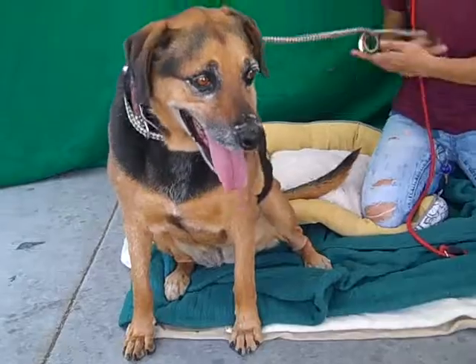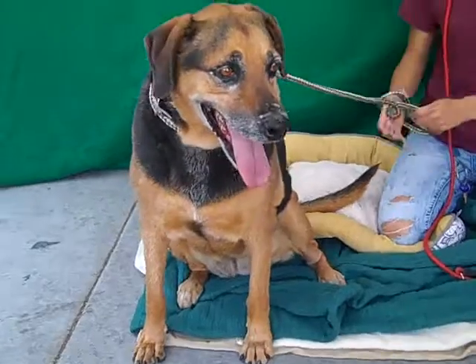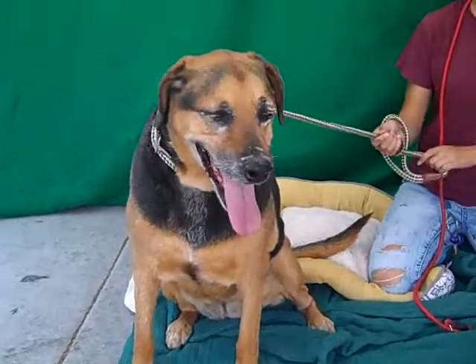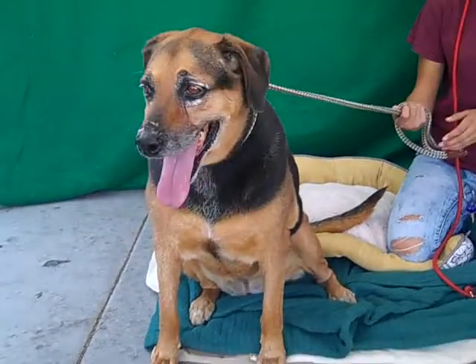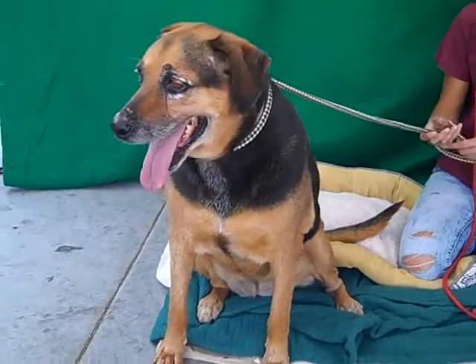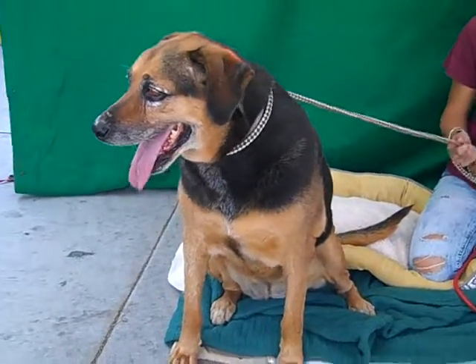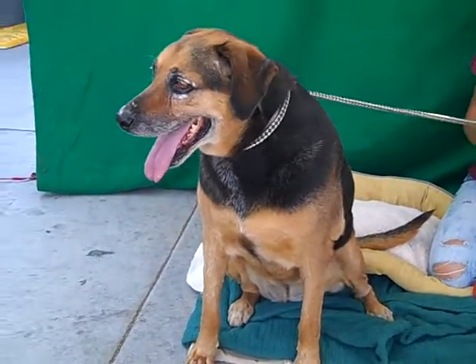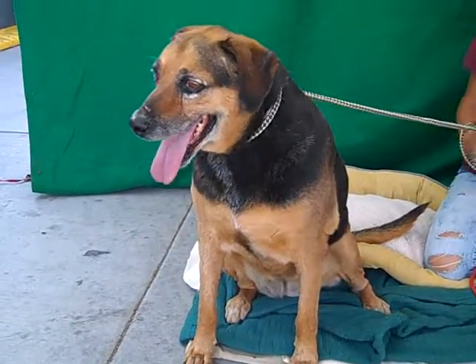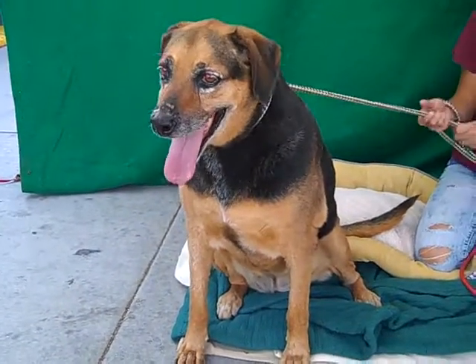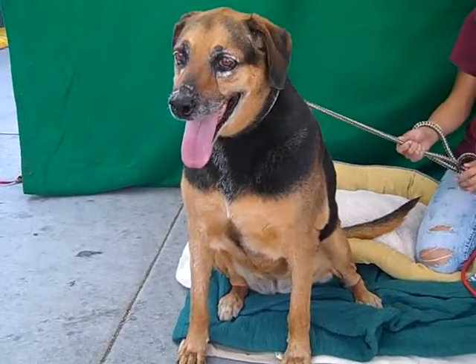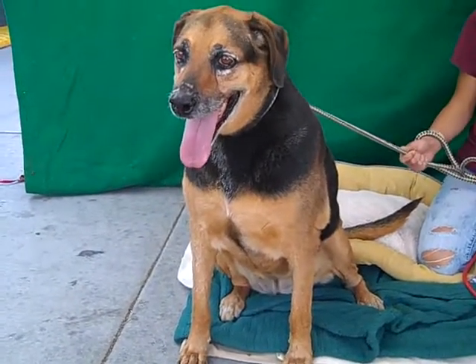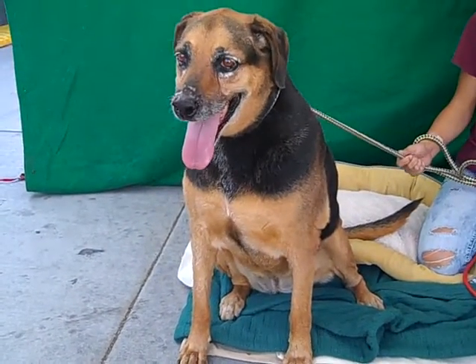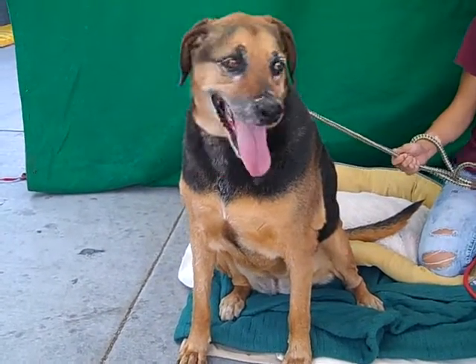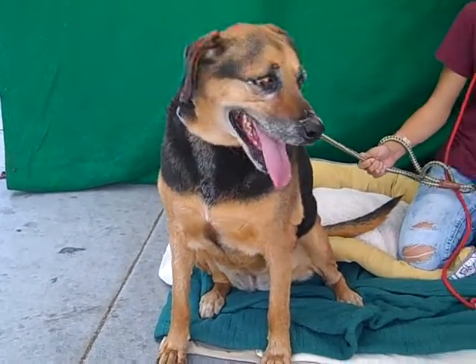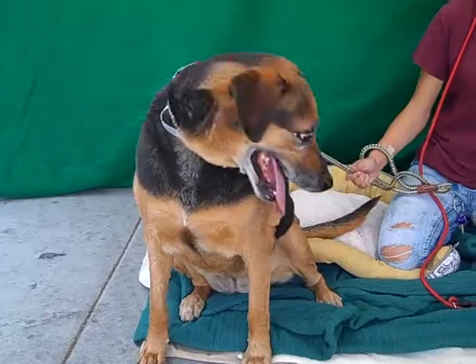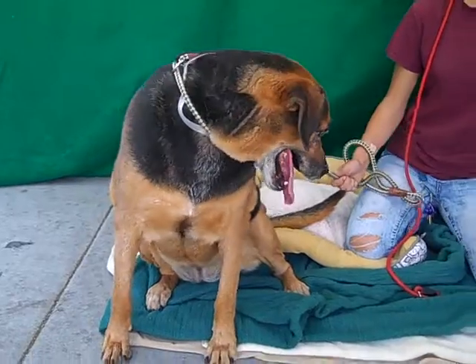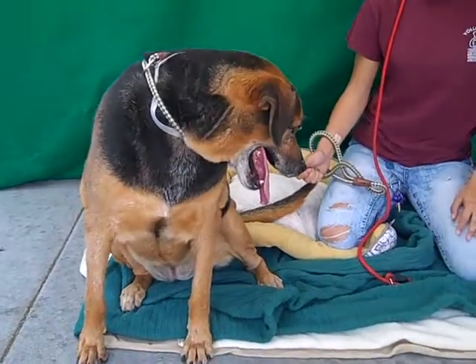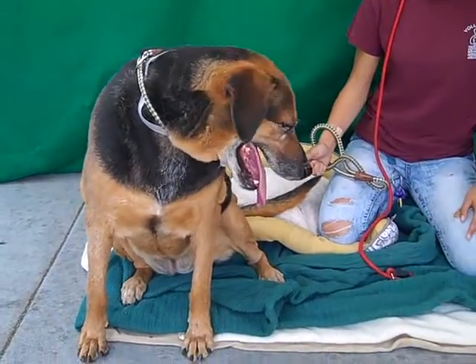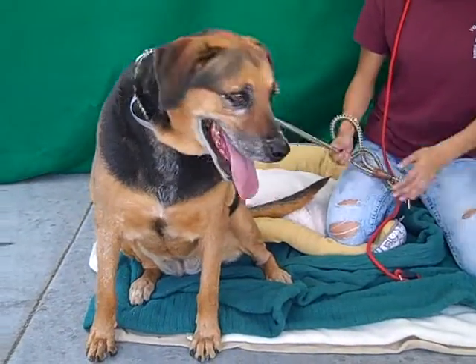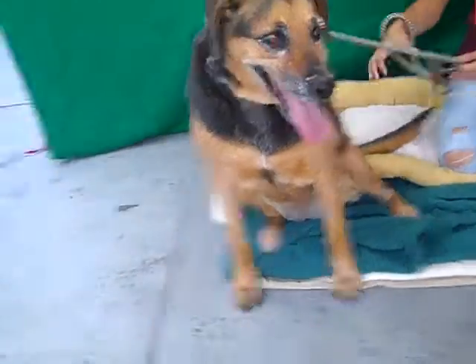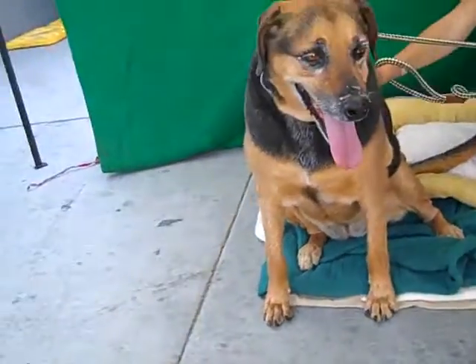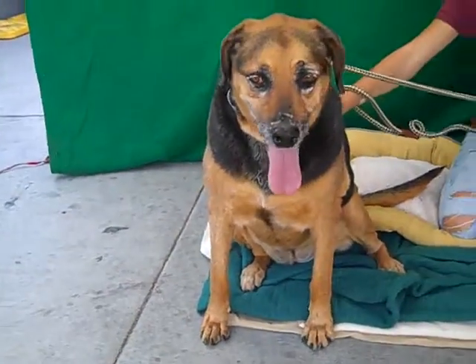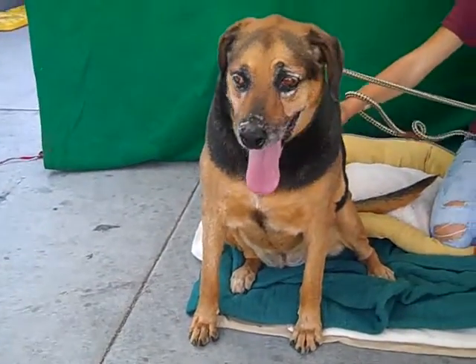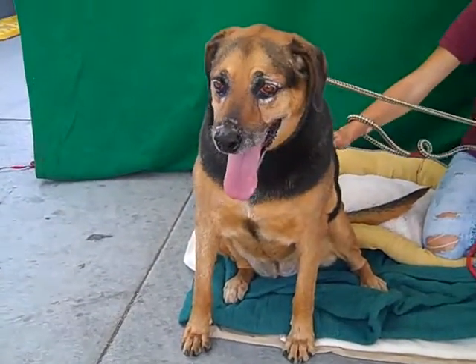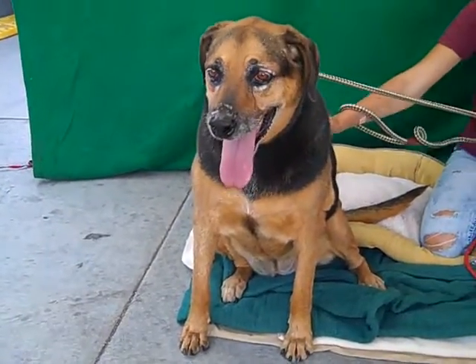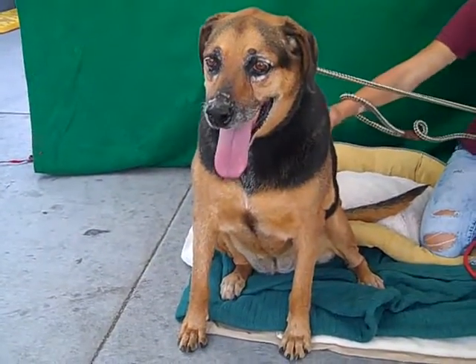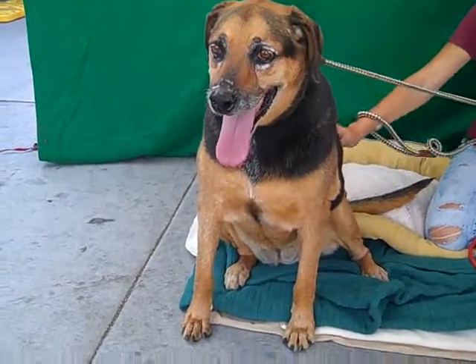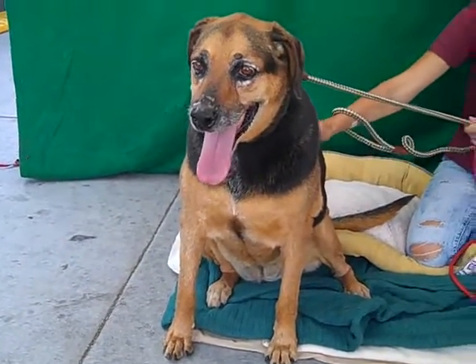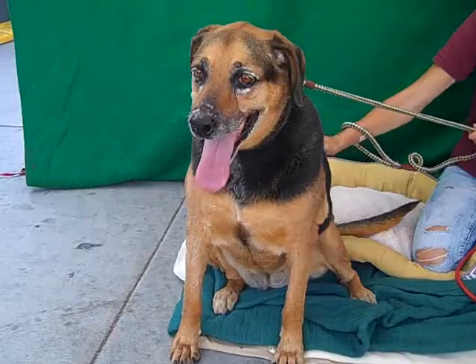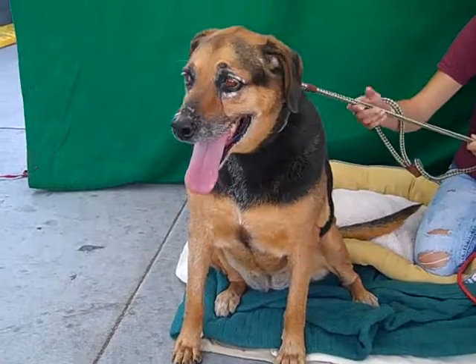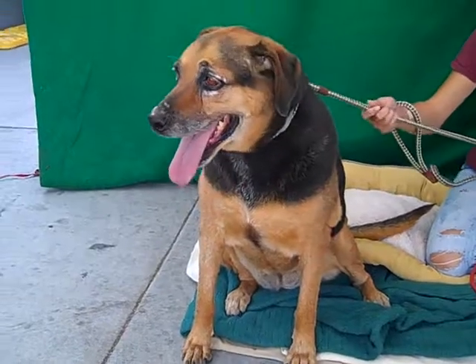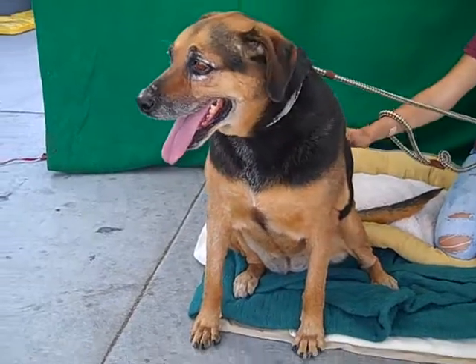This is Skye and her ID number at the Baldwin Park Shelter is A5217065. She is a female English coonhound mix, about four years old, and came in as a stray on September 8th out of Arcadia.